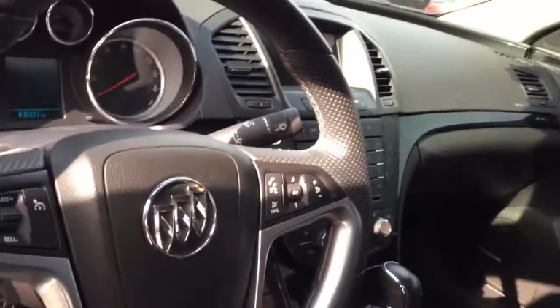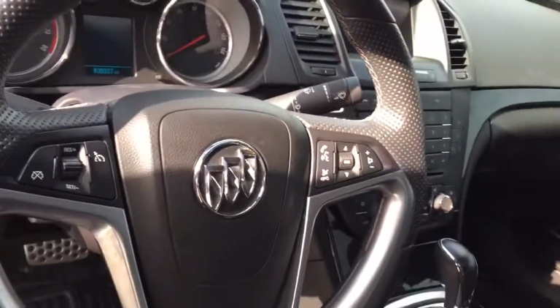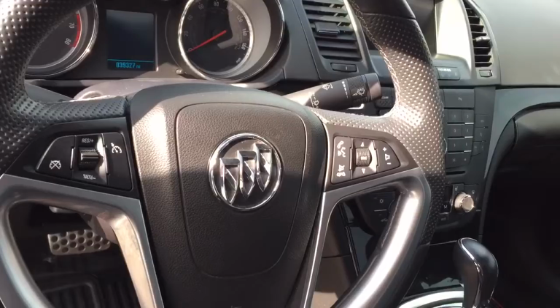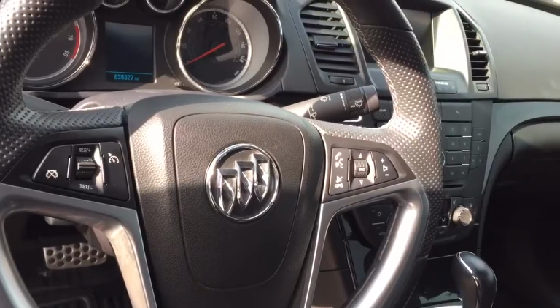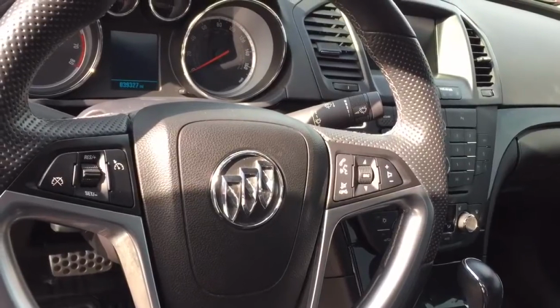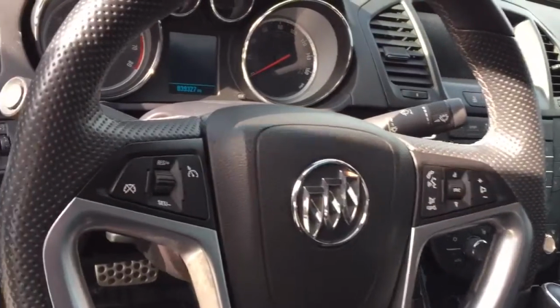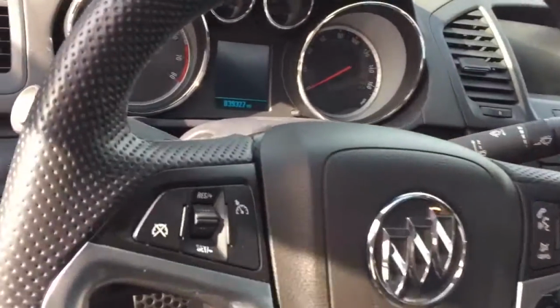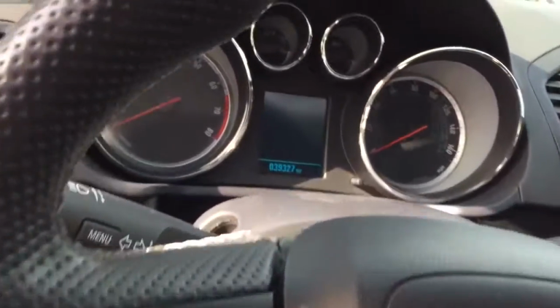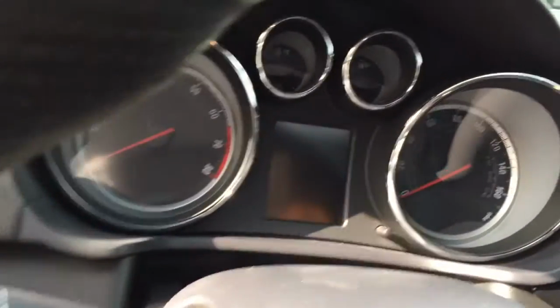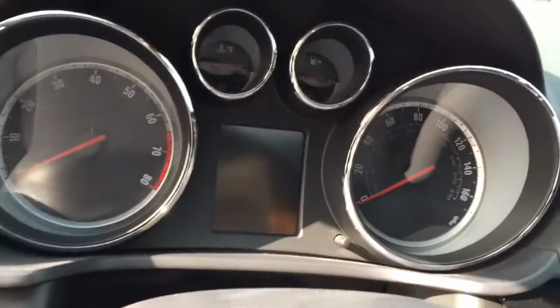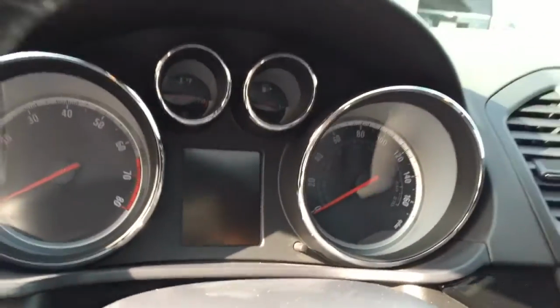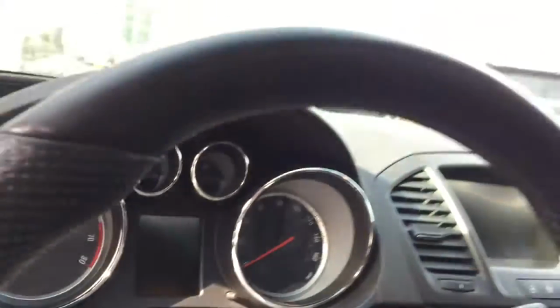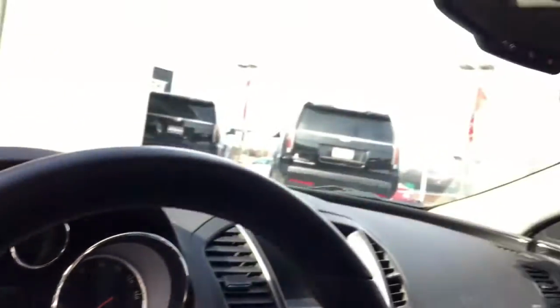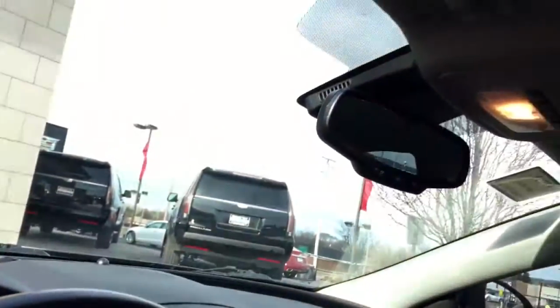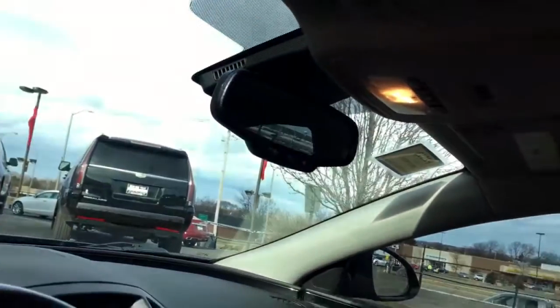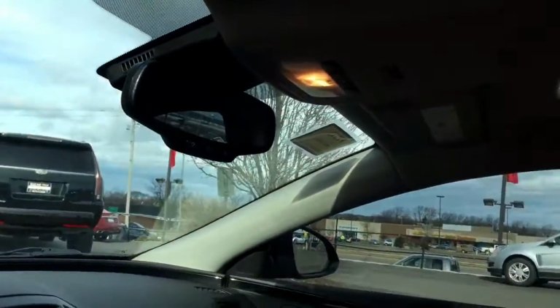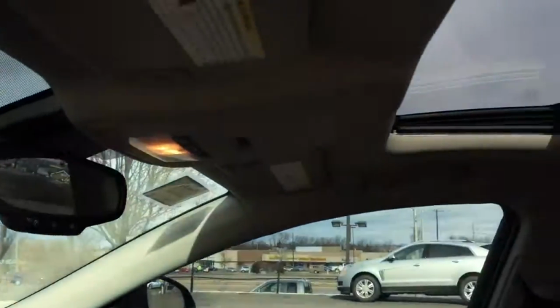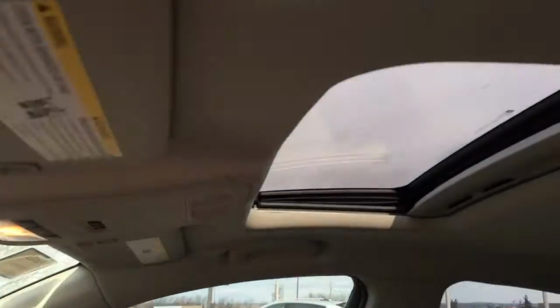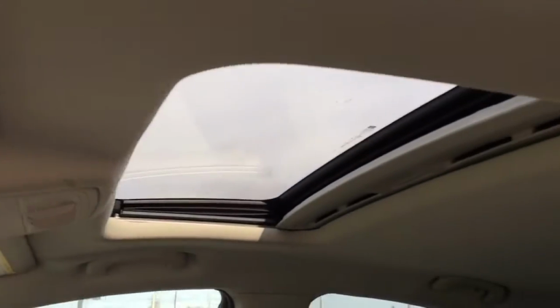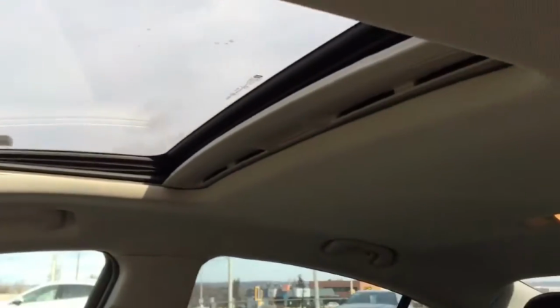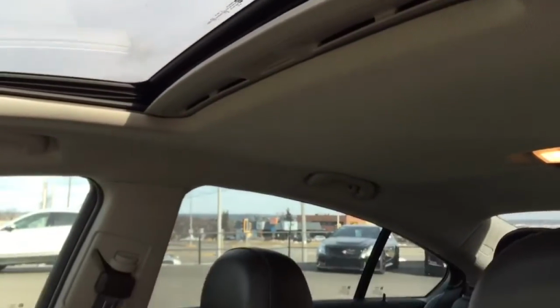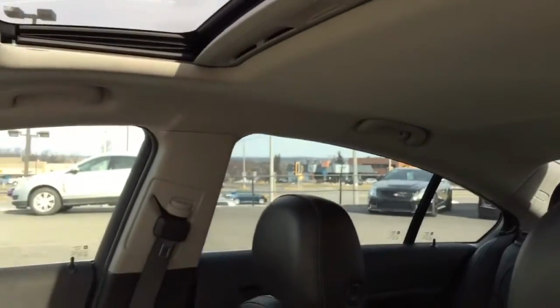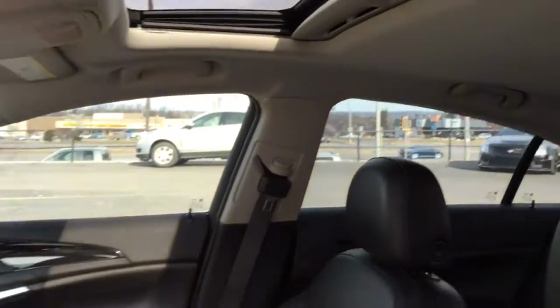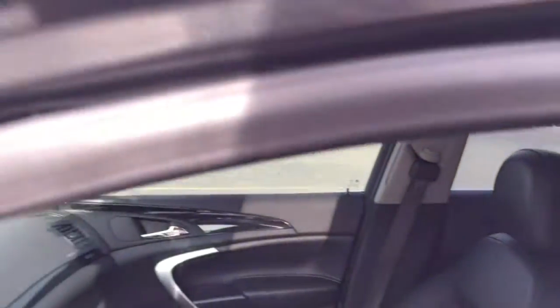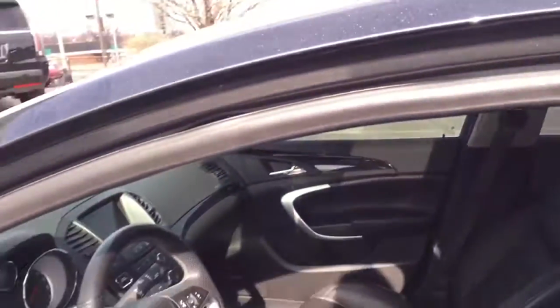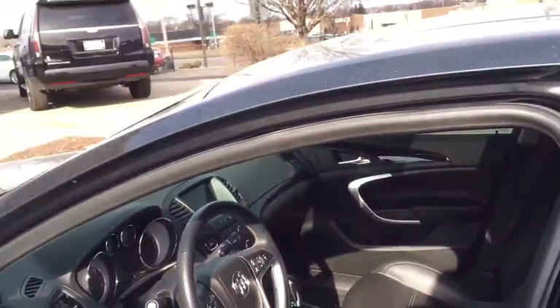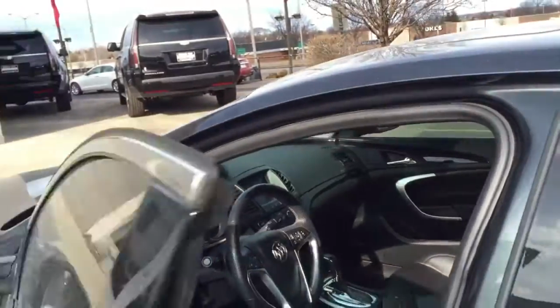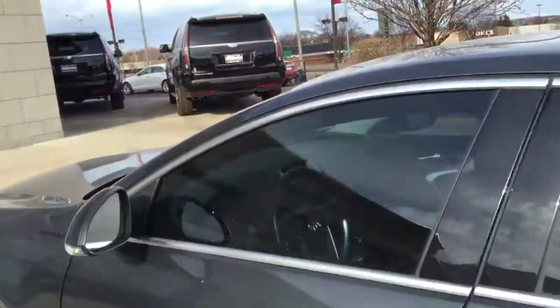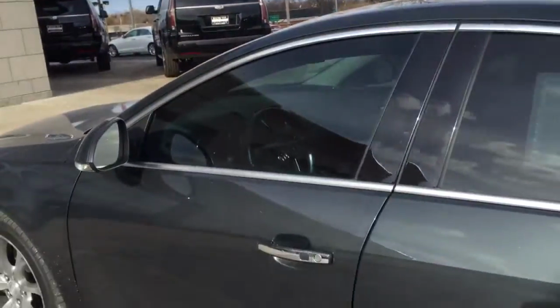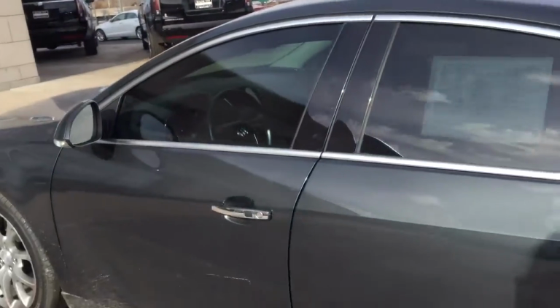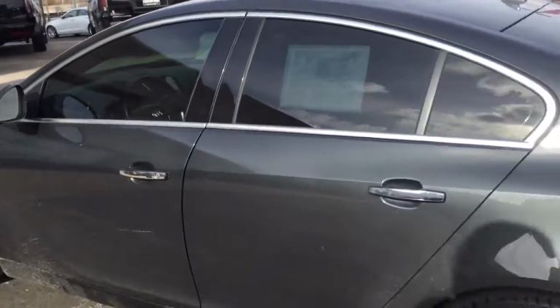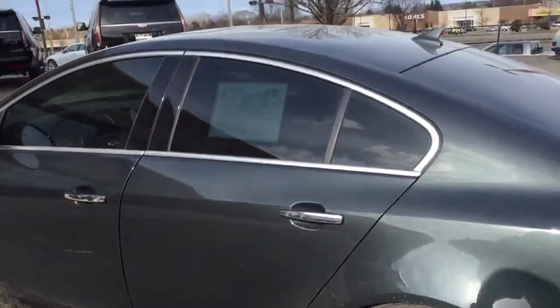This does have the upgraded leather with heated seats. You also have the great steering wheel controls, and just to show you the odometer, it has a little over 39,000 miles. You do have the sunroof on this vehicle as well.